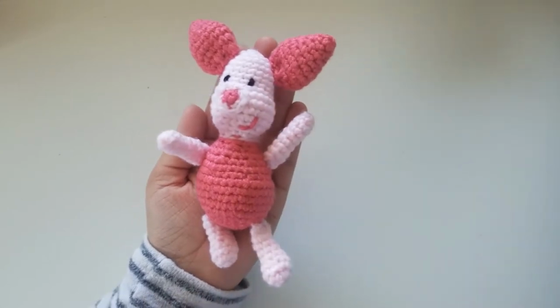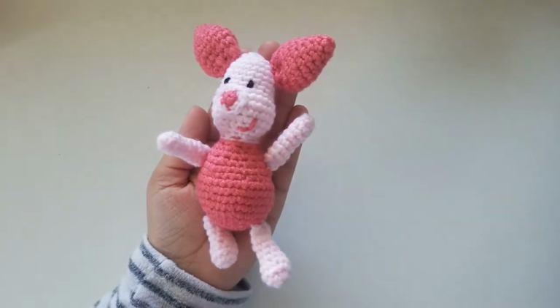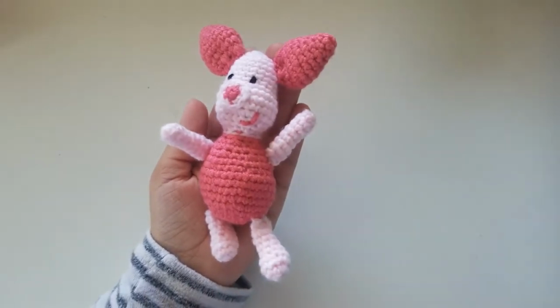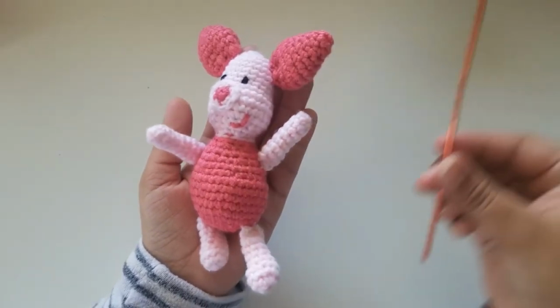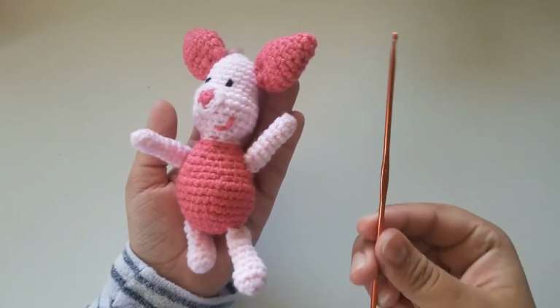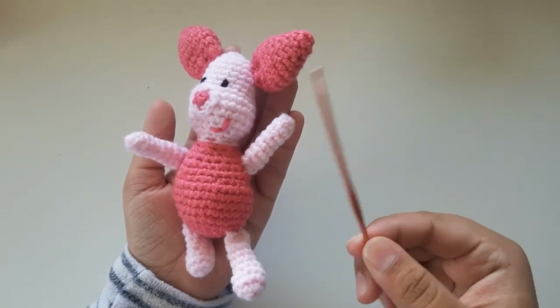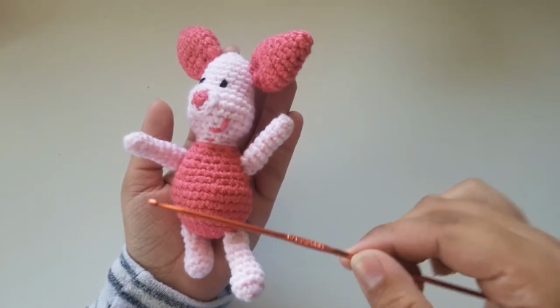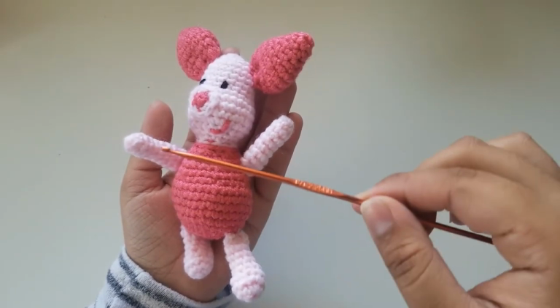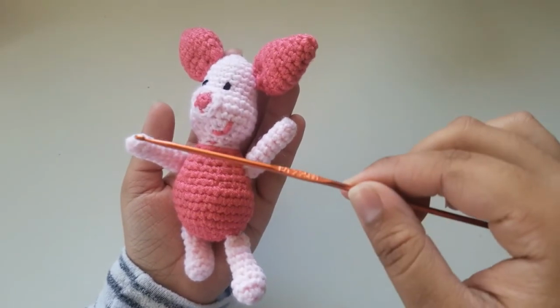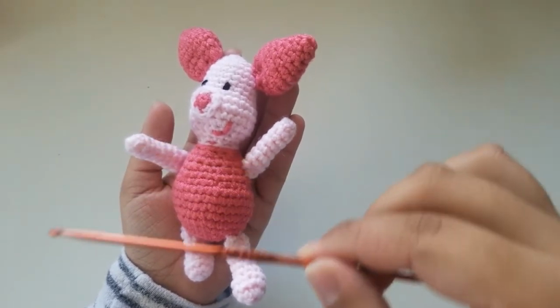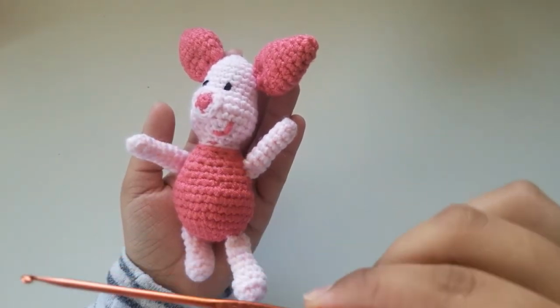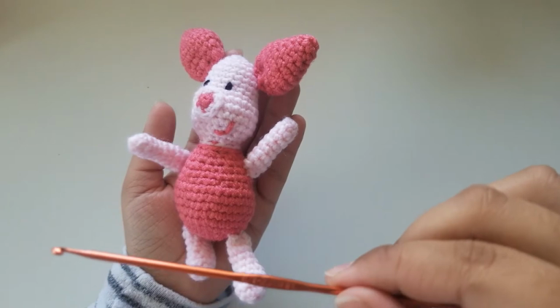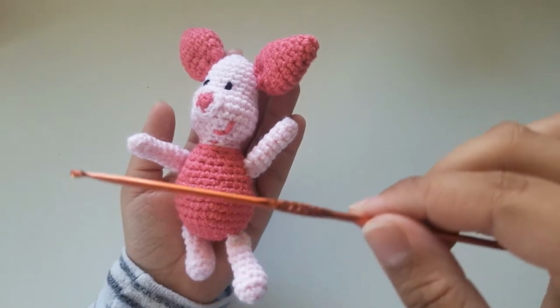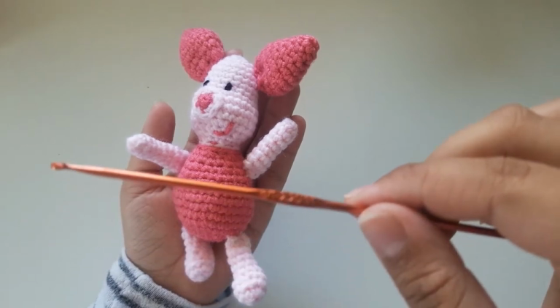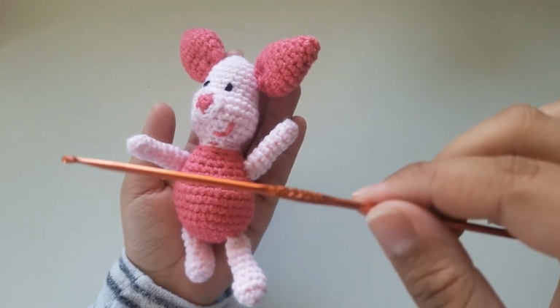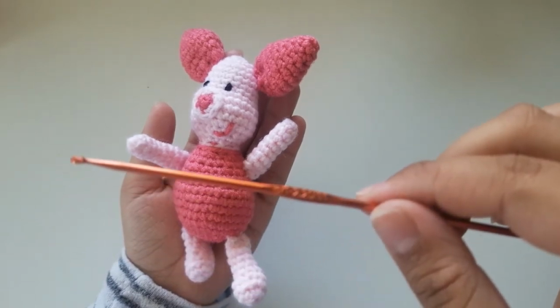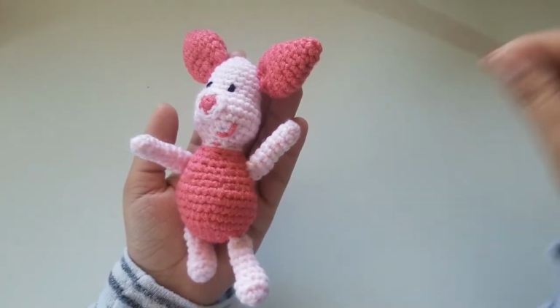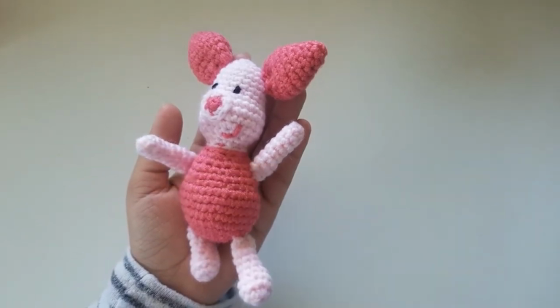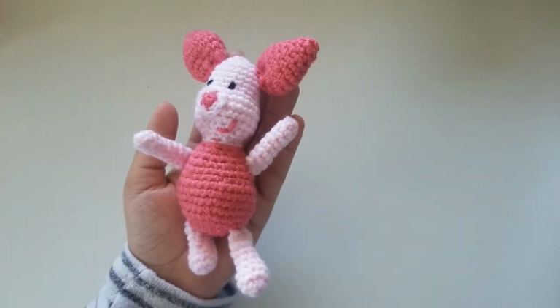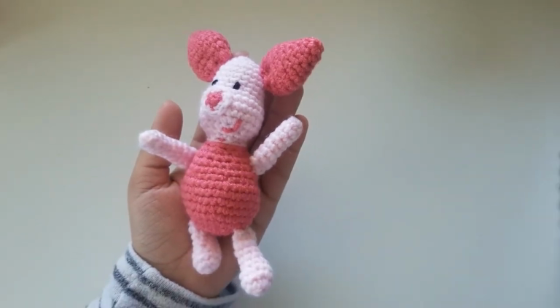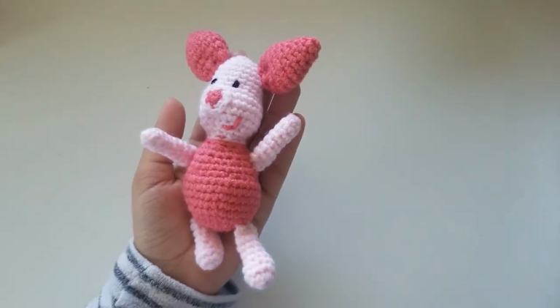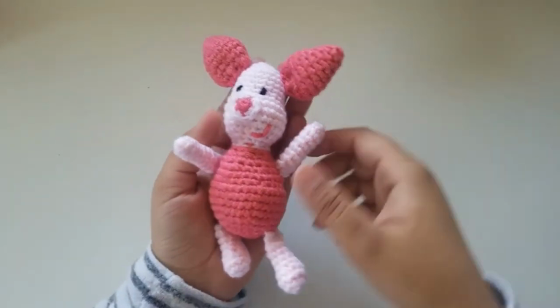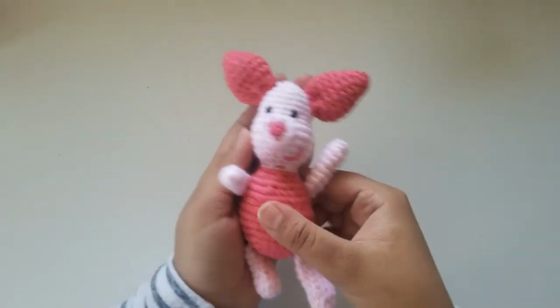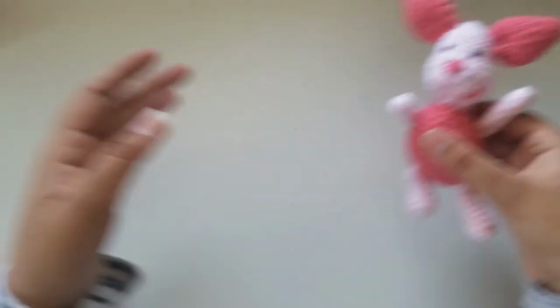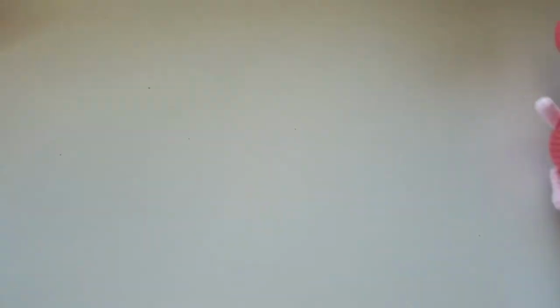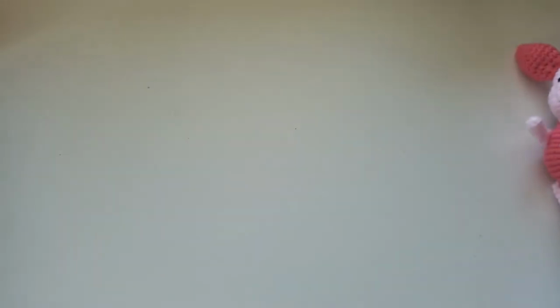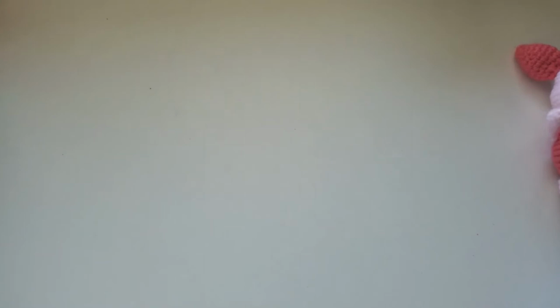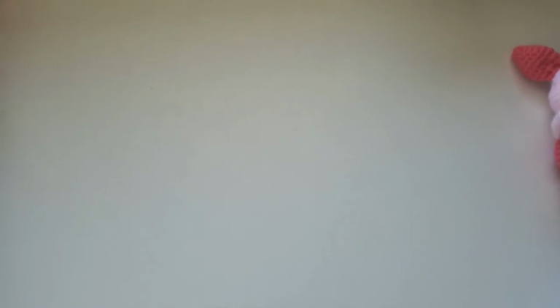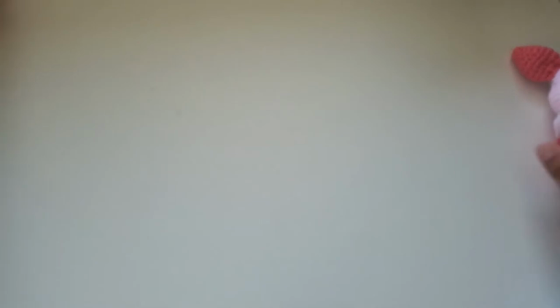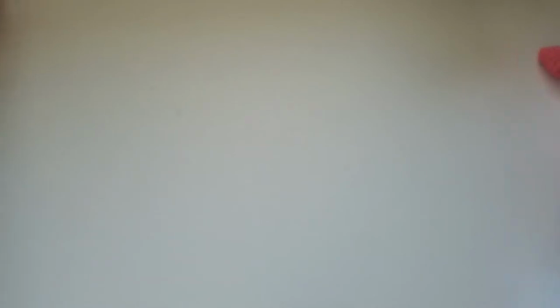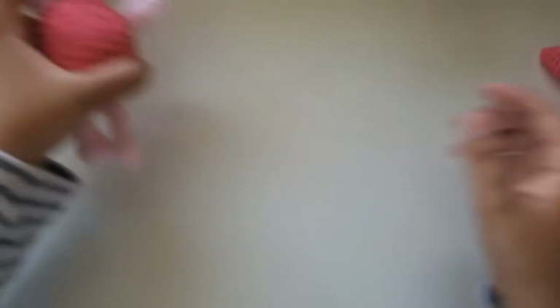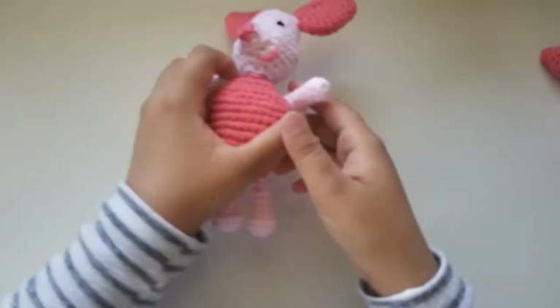For this video I will be using a 3.75mm crochet hook so the stitches can be more noticeable. Now that's all out of the way, you can grab your tea, a cozy blanket, and let's begin!